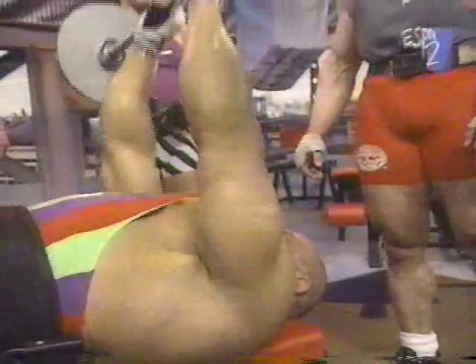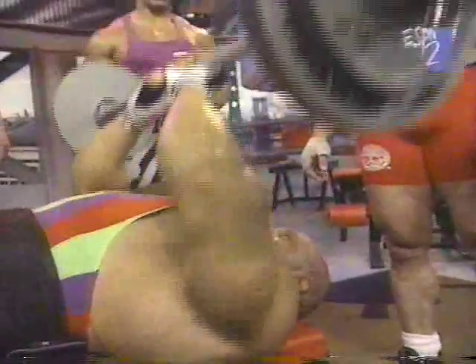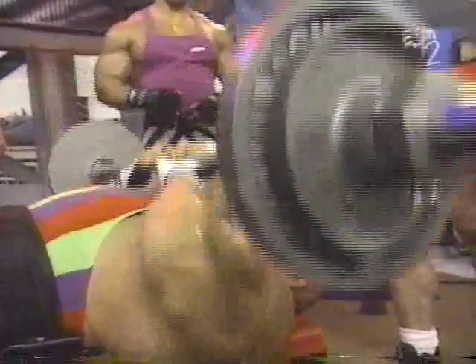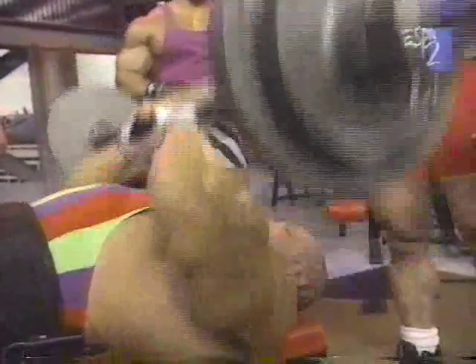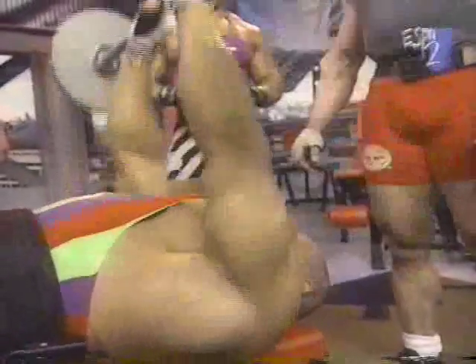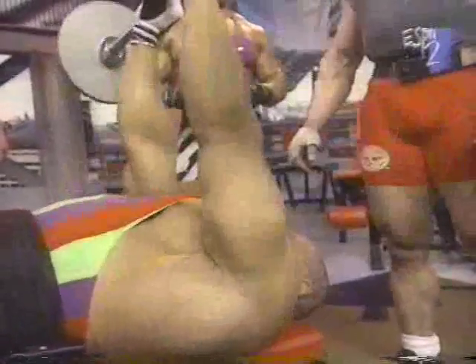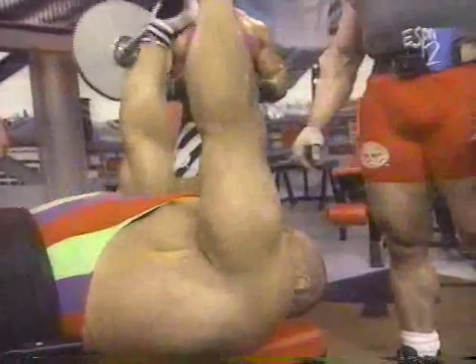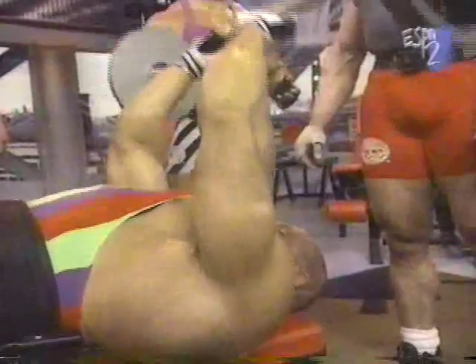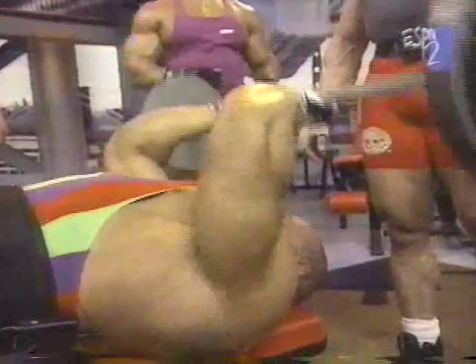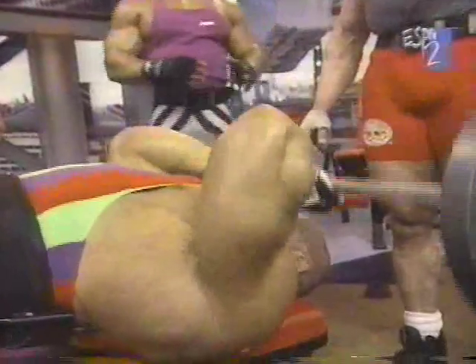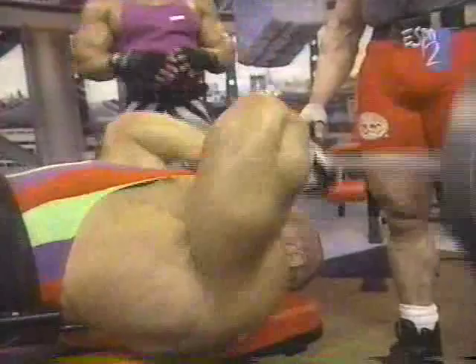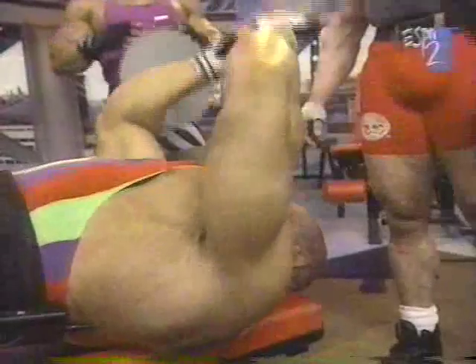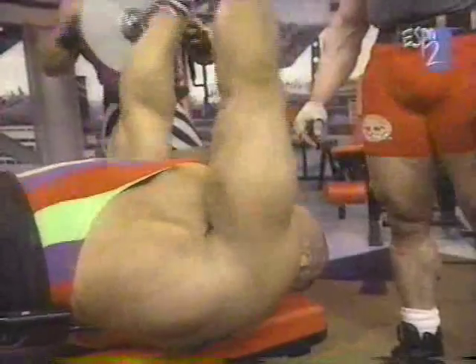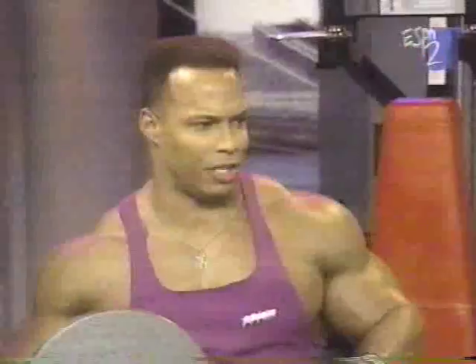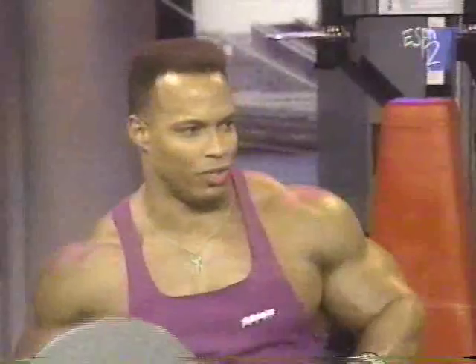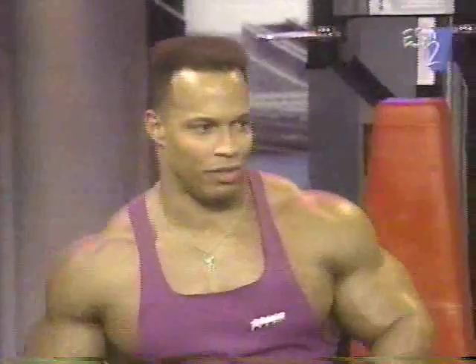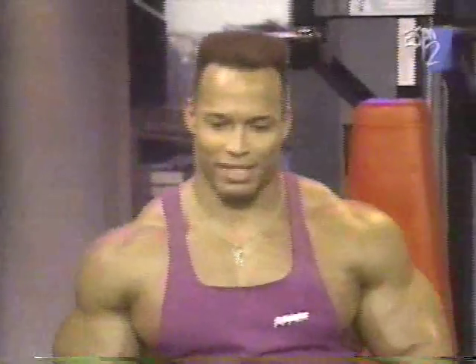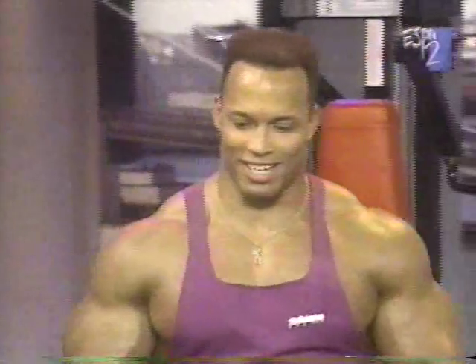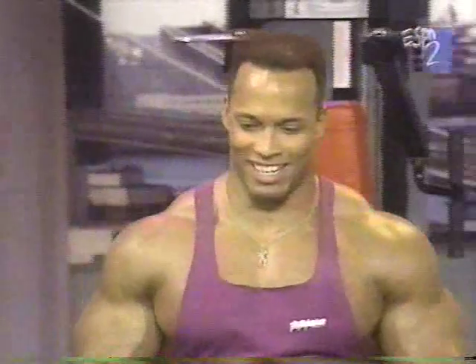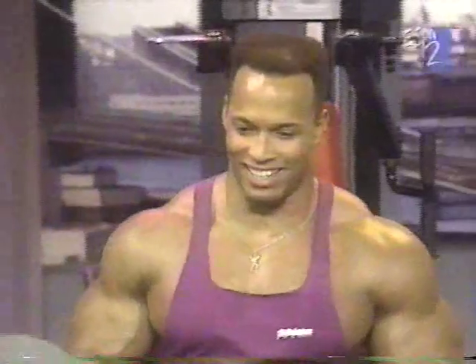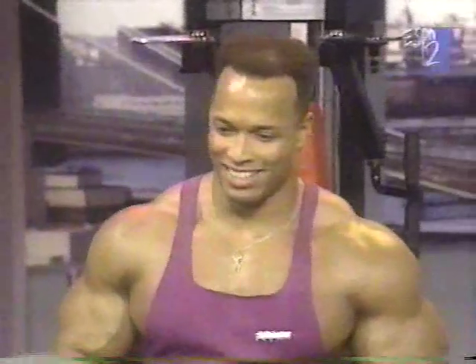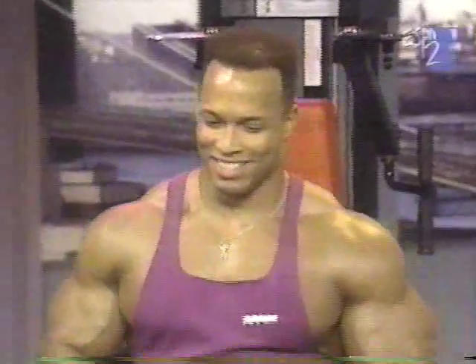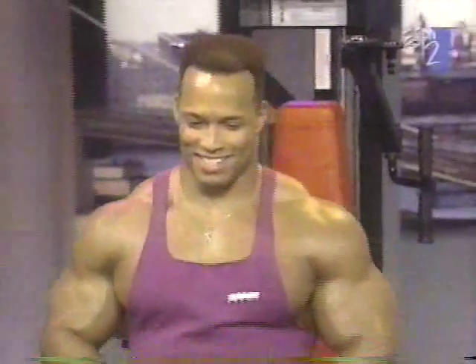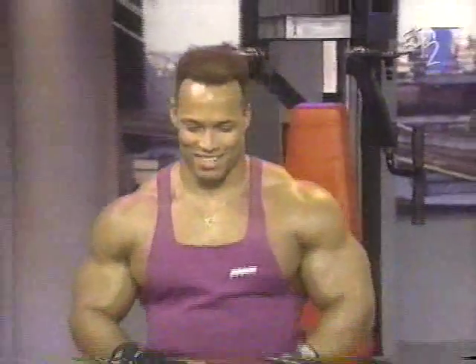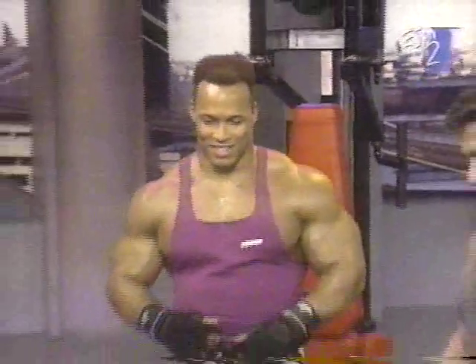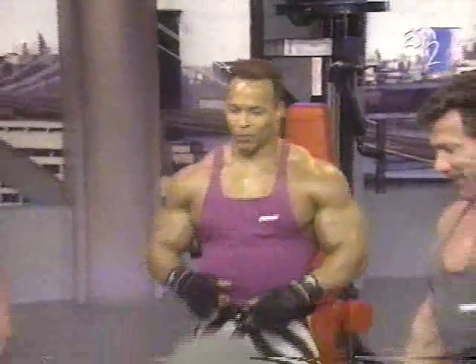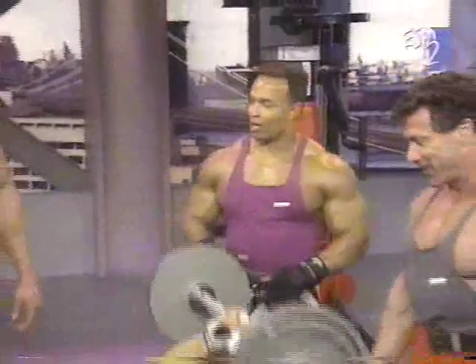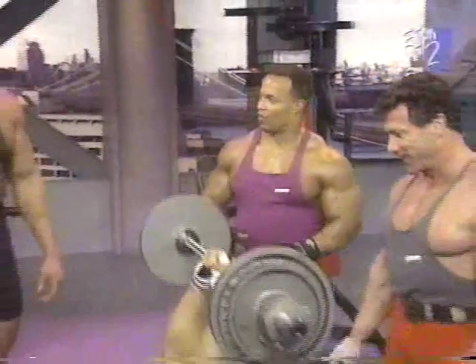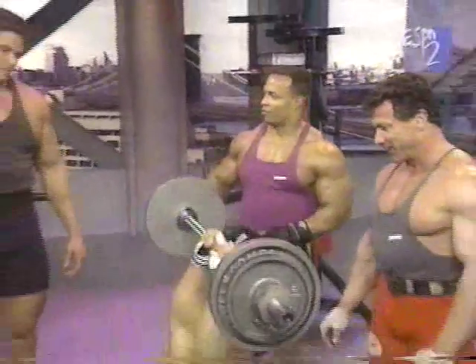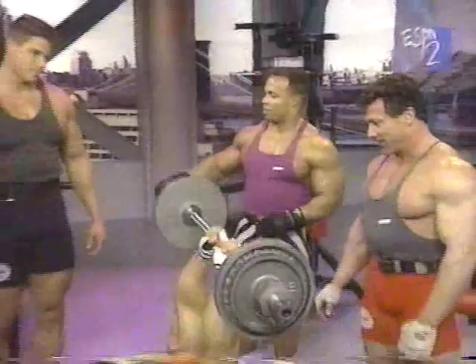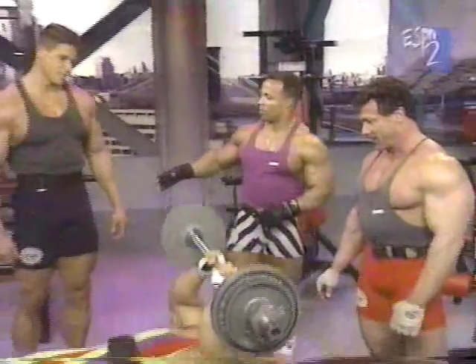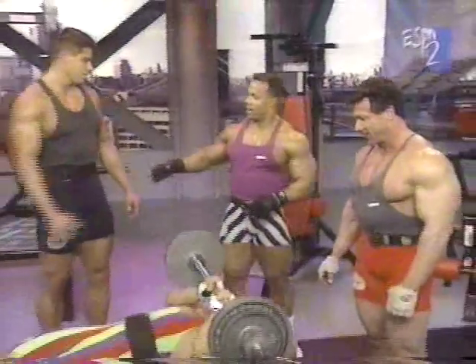I would imagine, Boyer, that you're not going to be able to use as much weight as the sets increase. Oh, I would think so. It's very fatiguing.